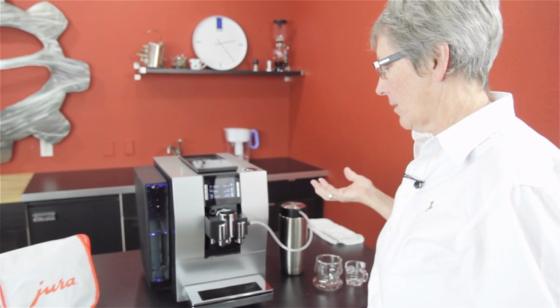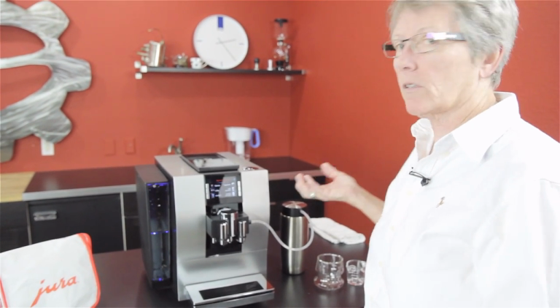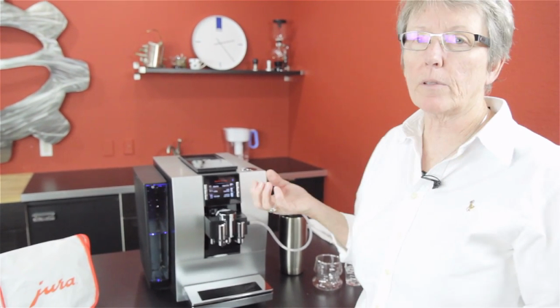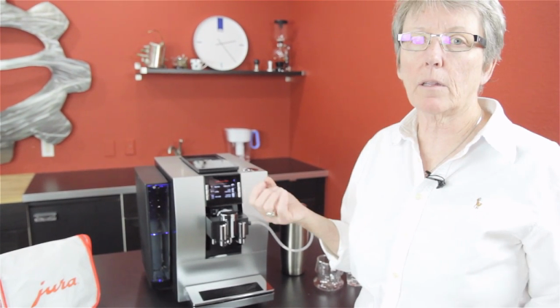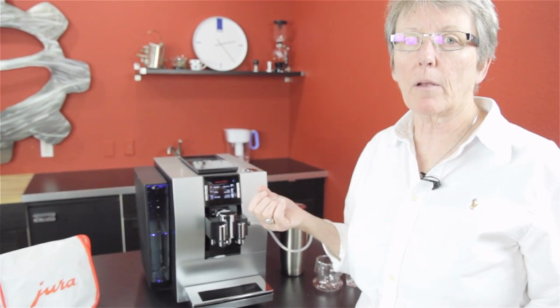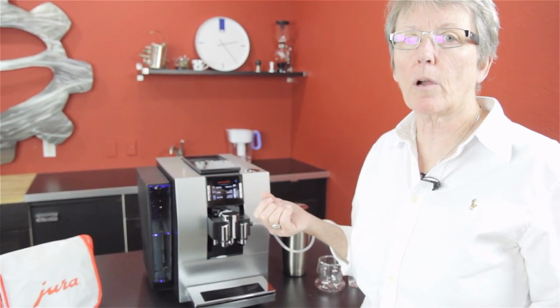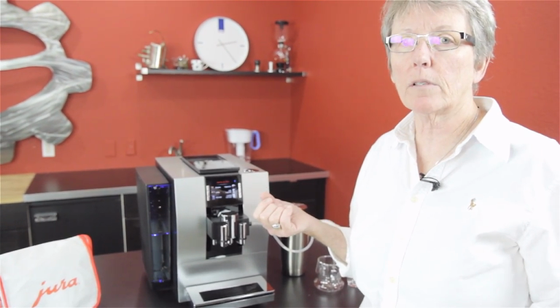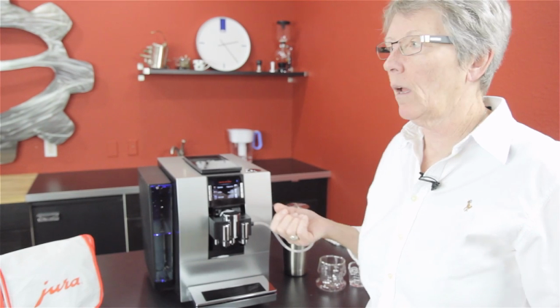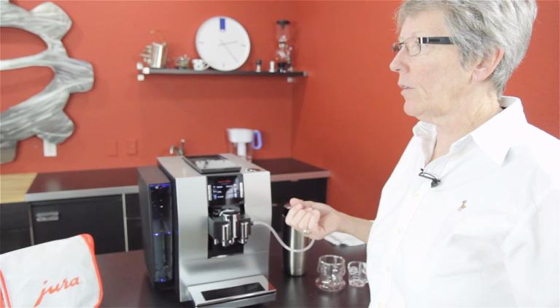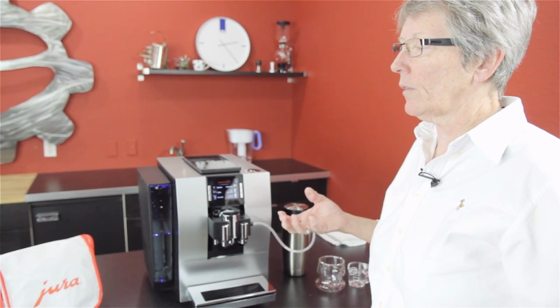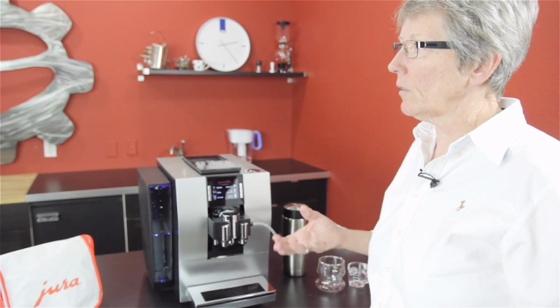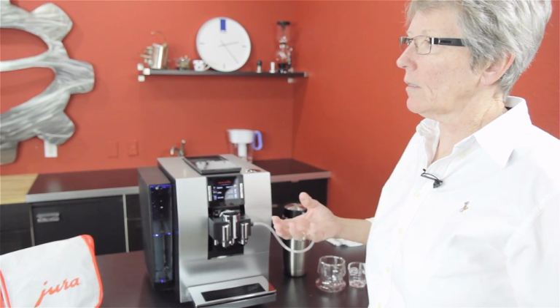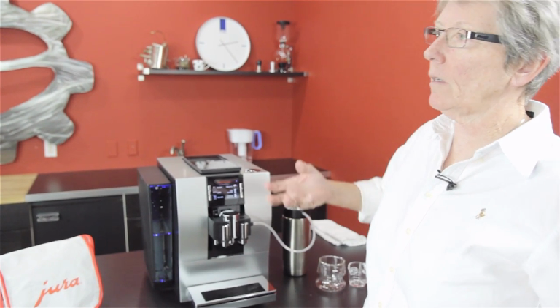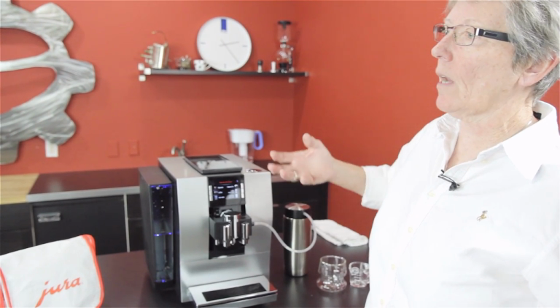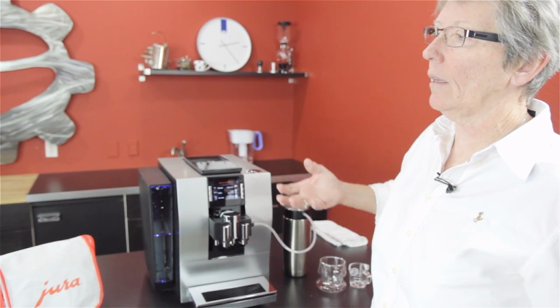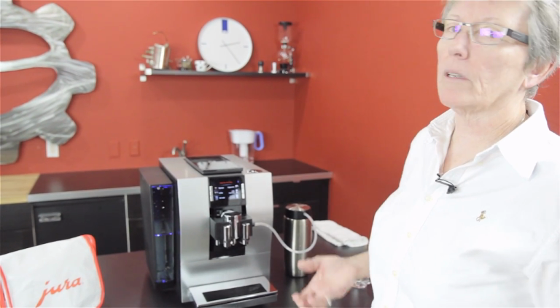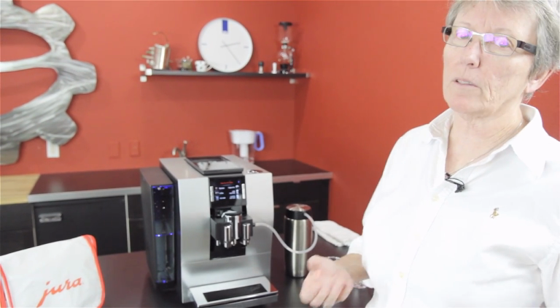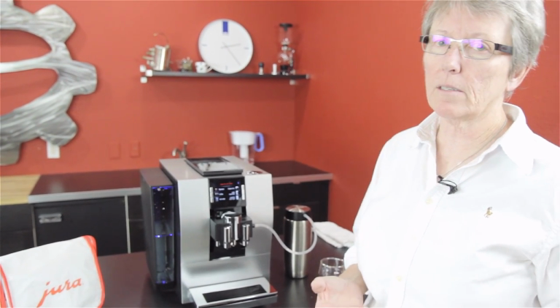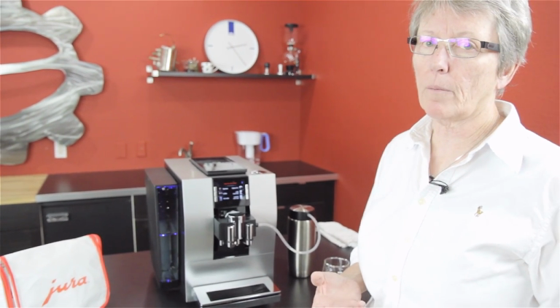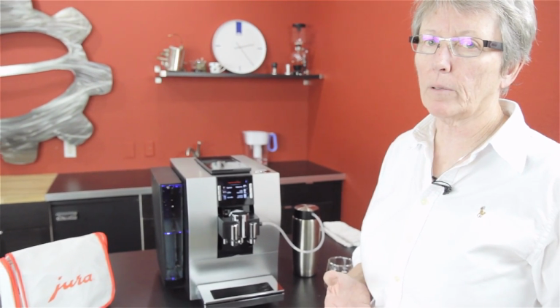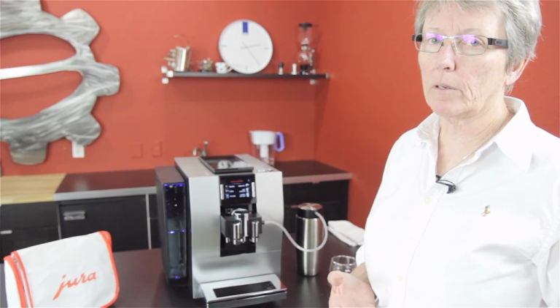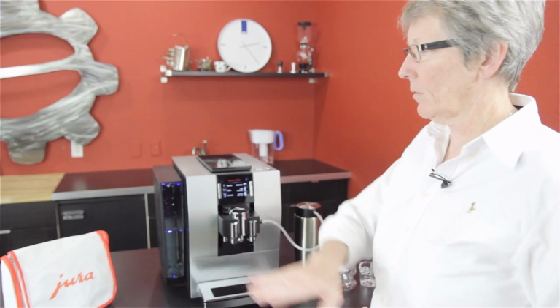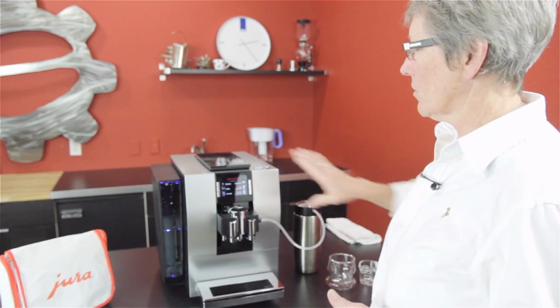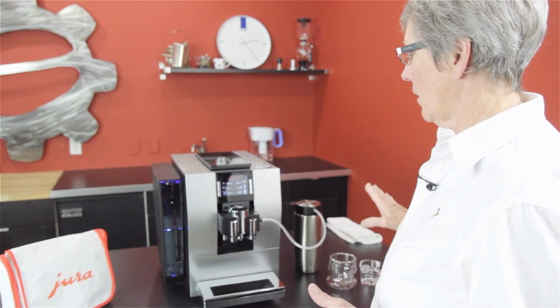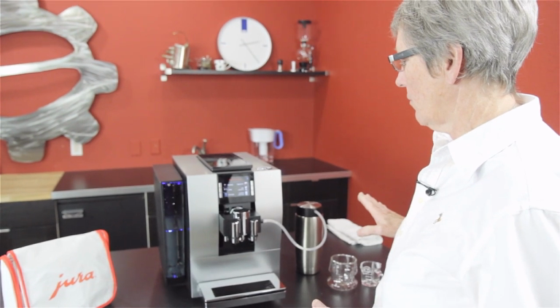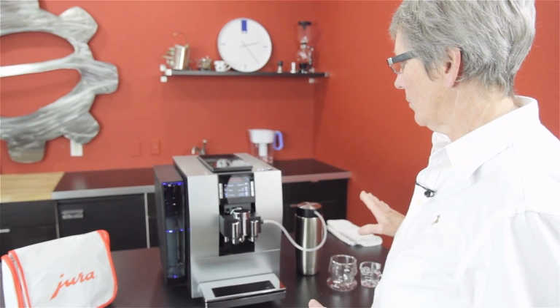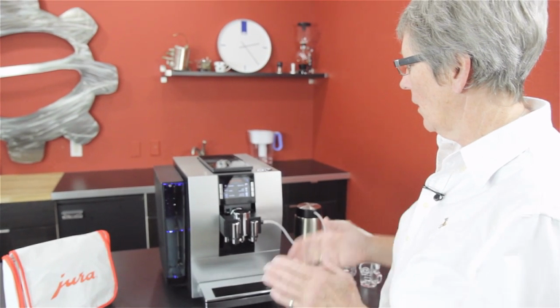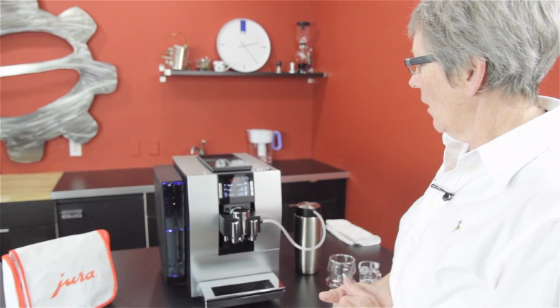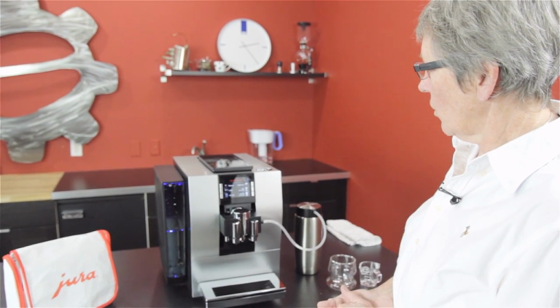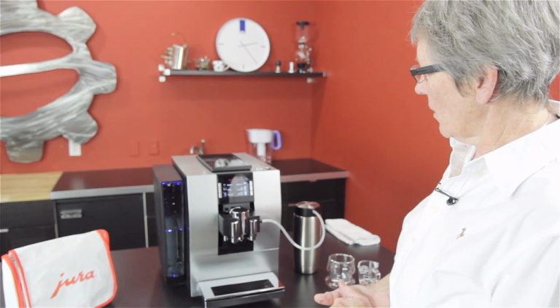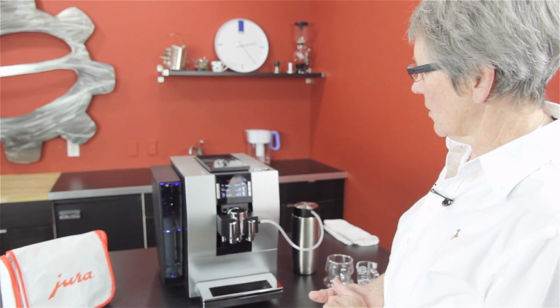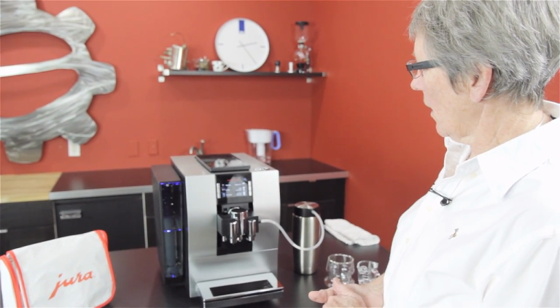As their example, they said they've had people call in and say 'I use filters and it's asking me to descale.' Well, that's because they didn't set it up properly in the menu. This one's going to take care of that for you.